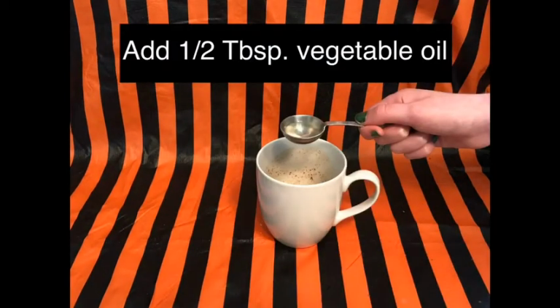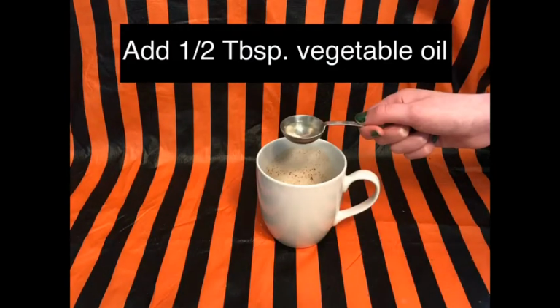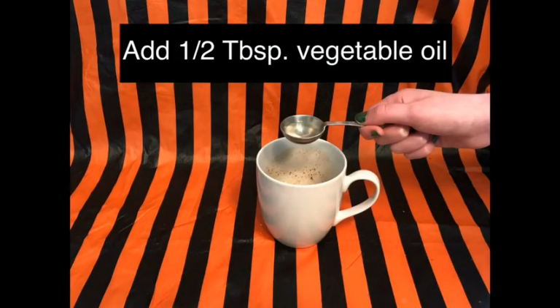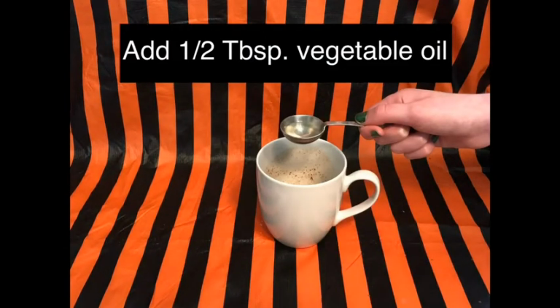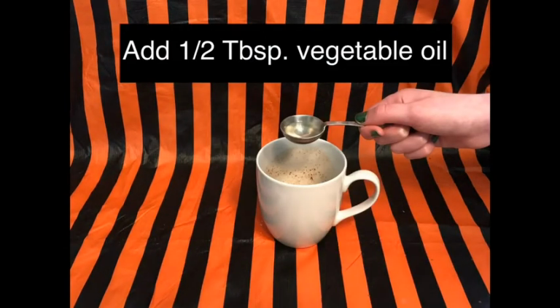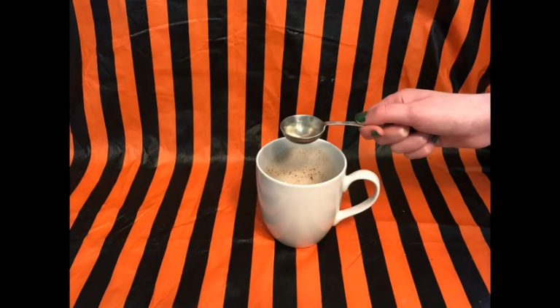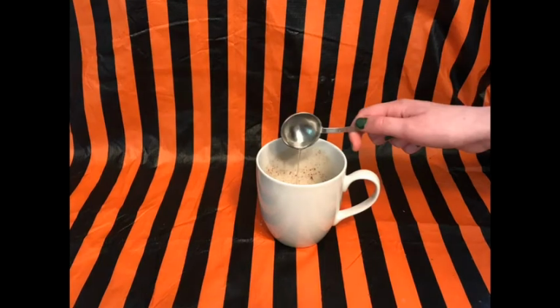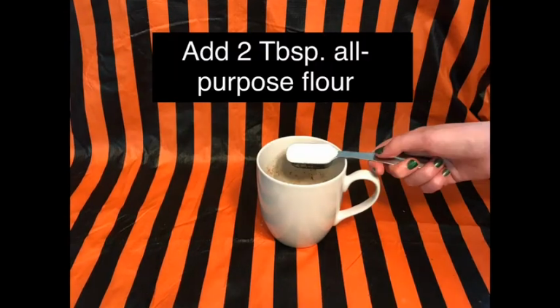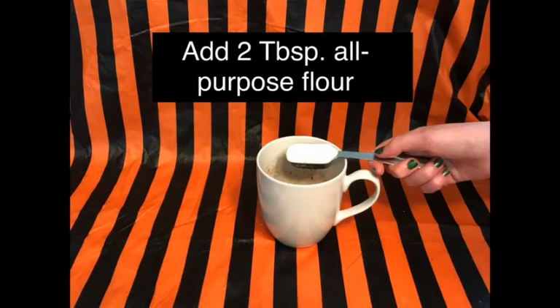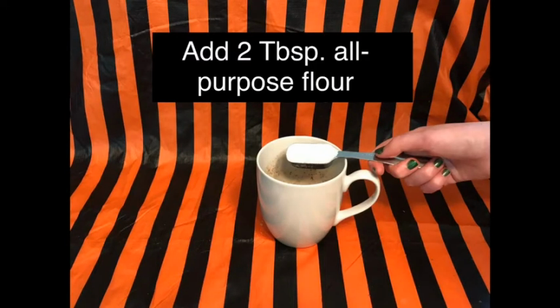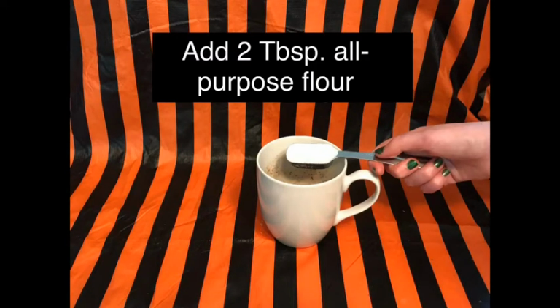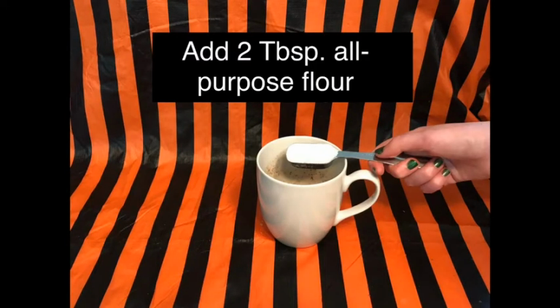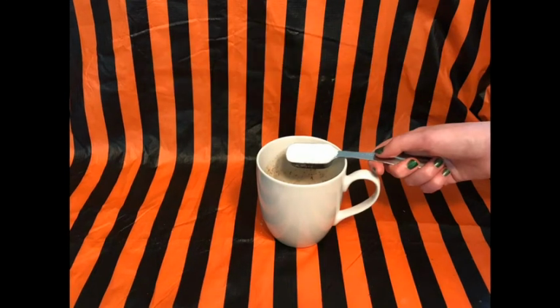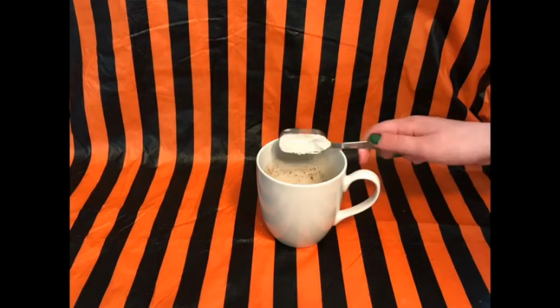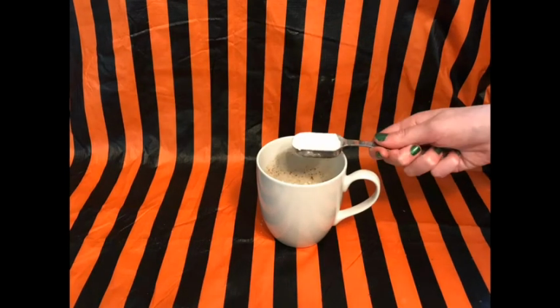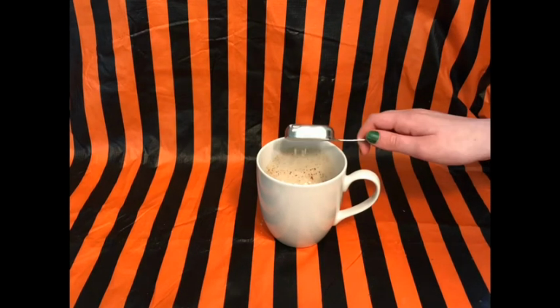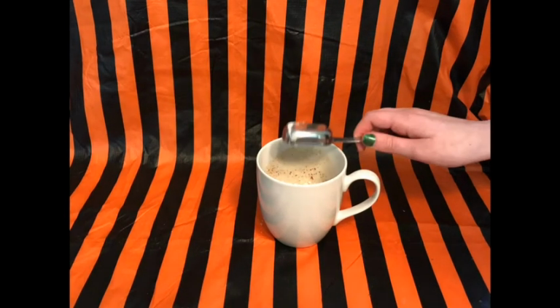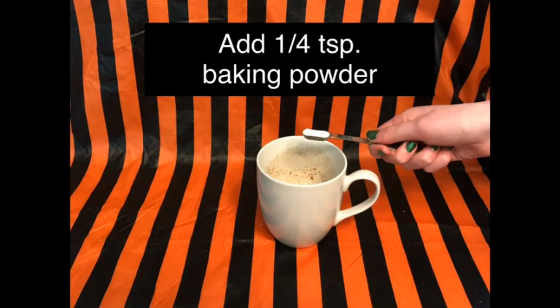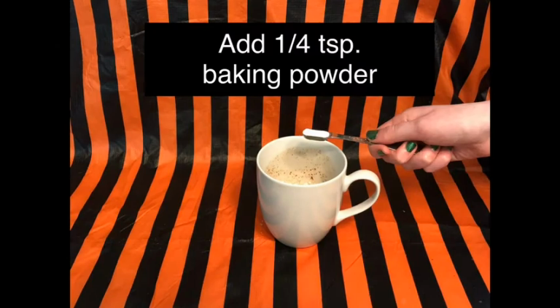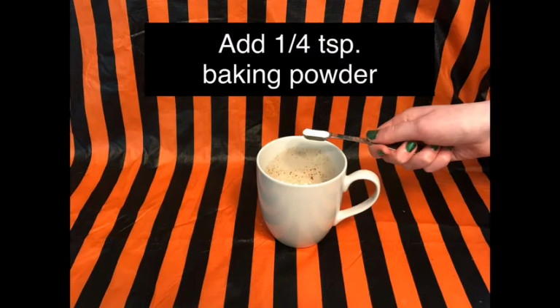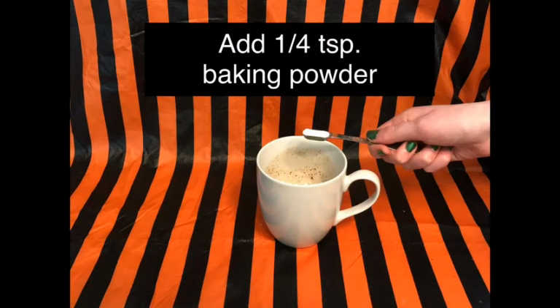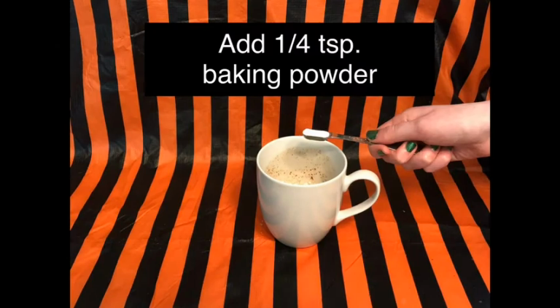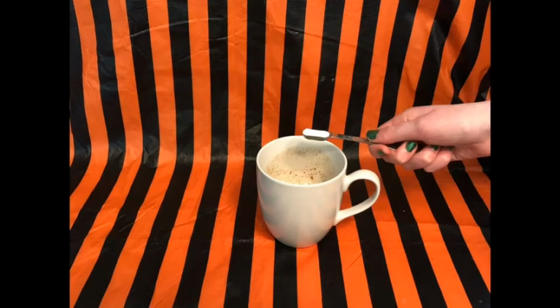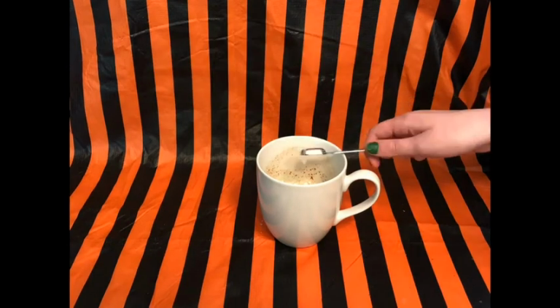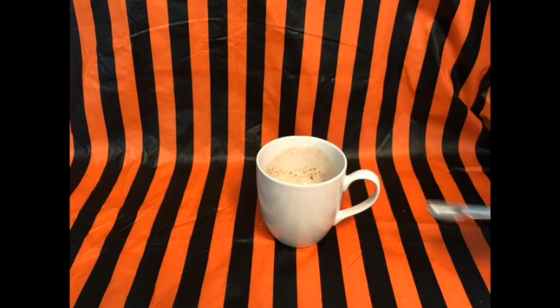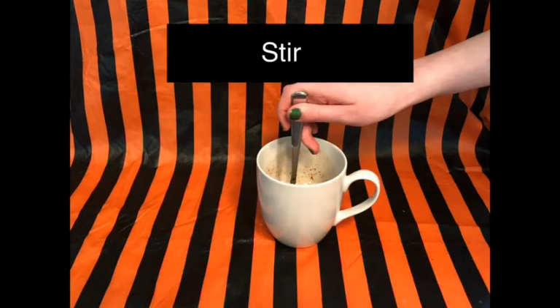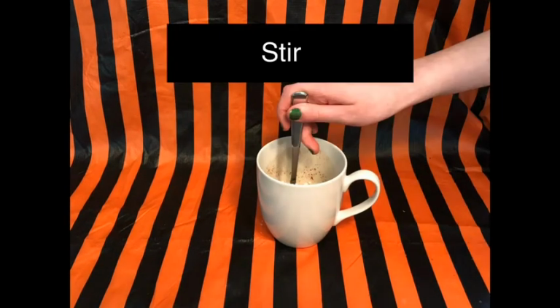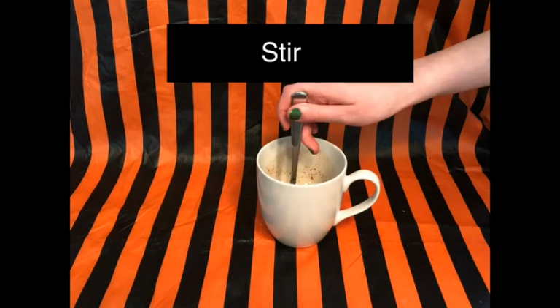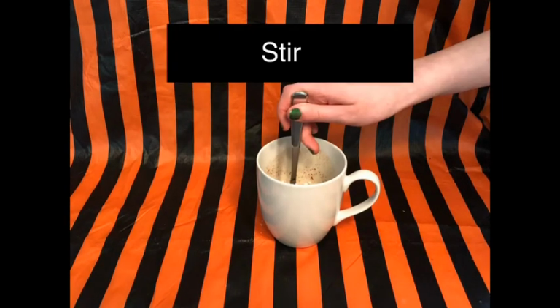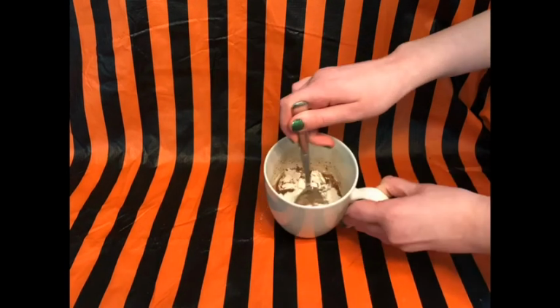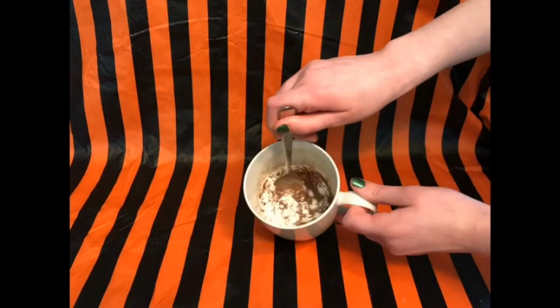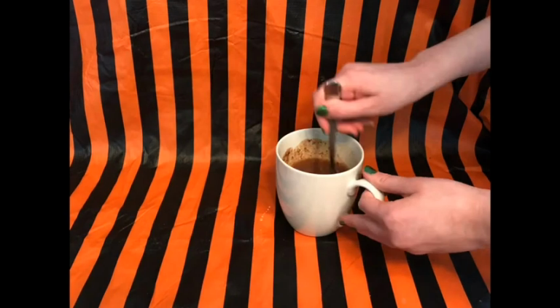Then add one half tablespoon of vegetable oil, two tablespoons of all-purpose flour, and one quarter teaspoon of baking powder. Stir or whisk until it's smooth.